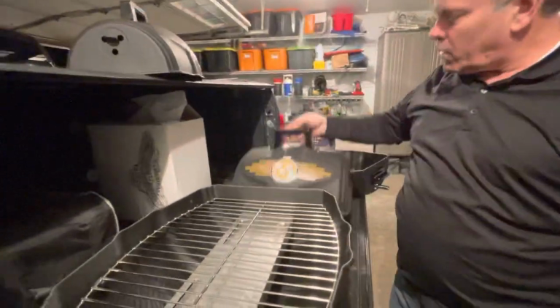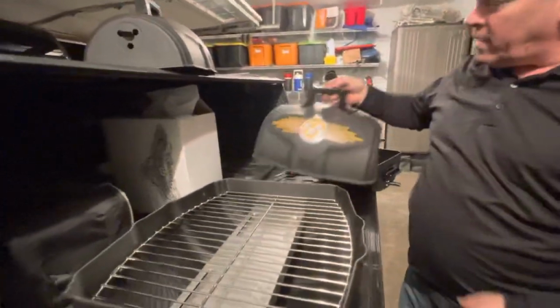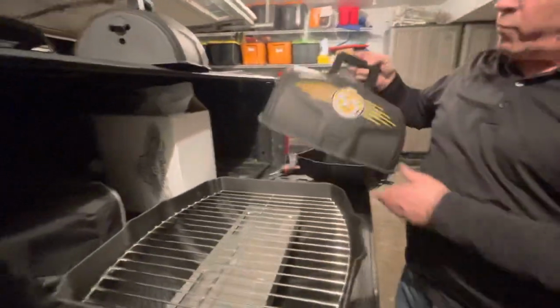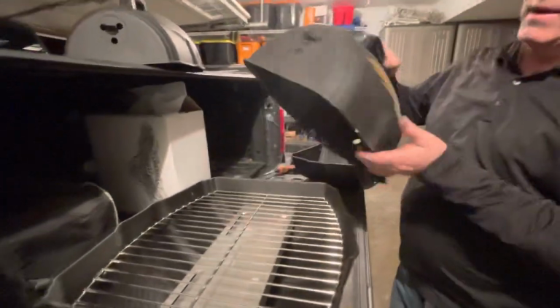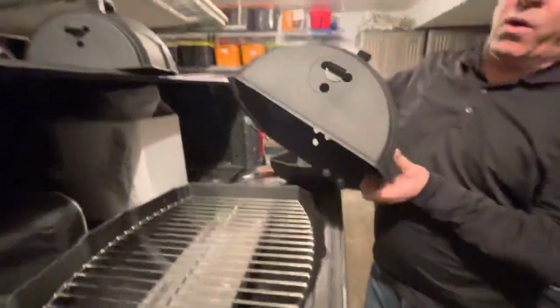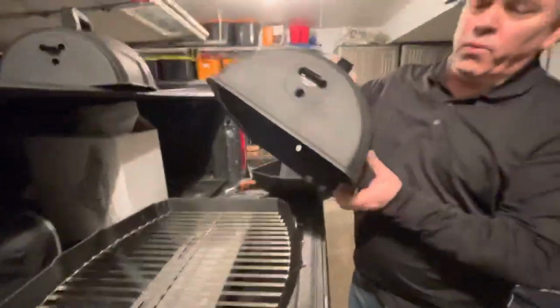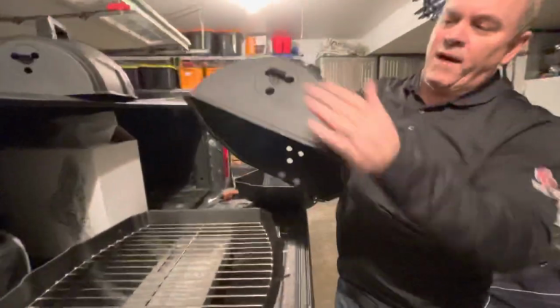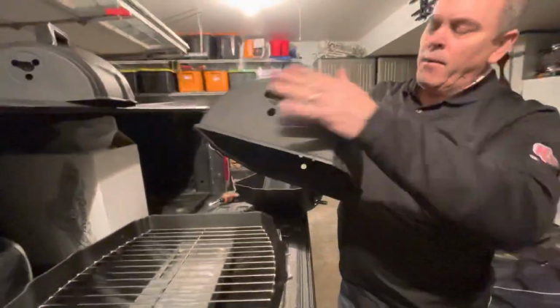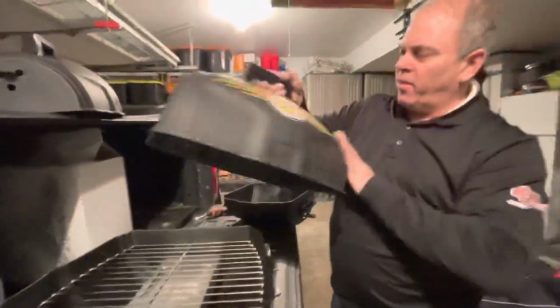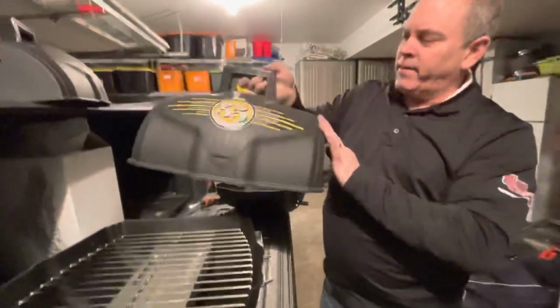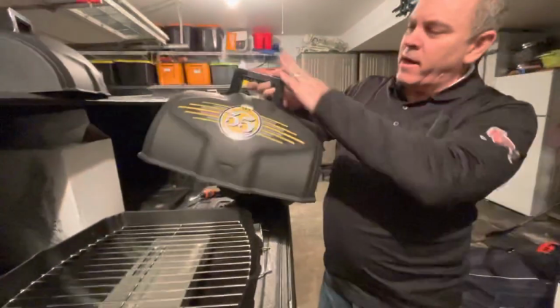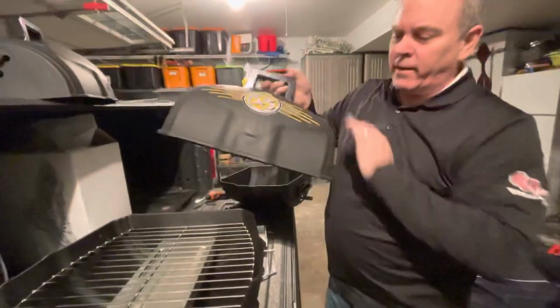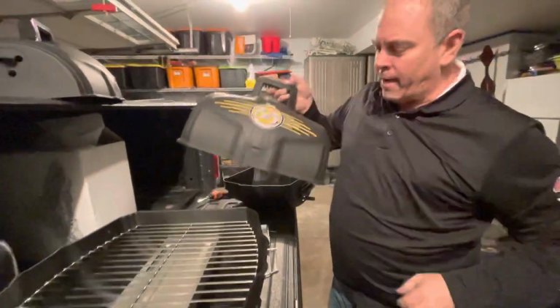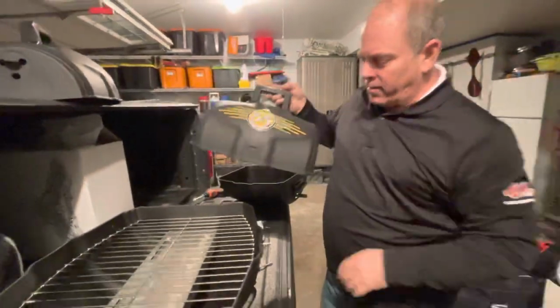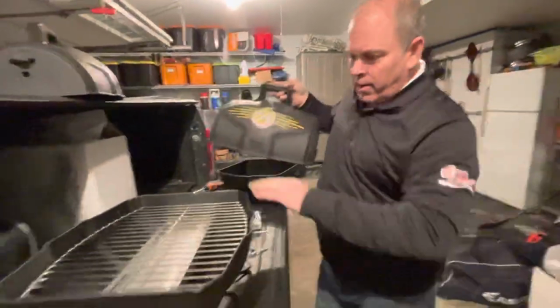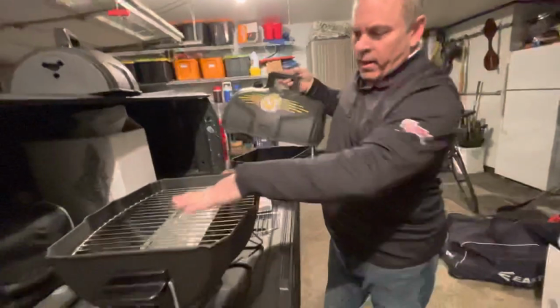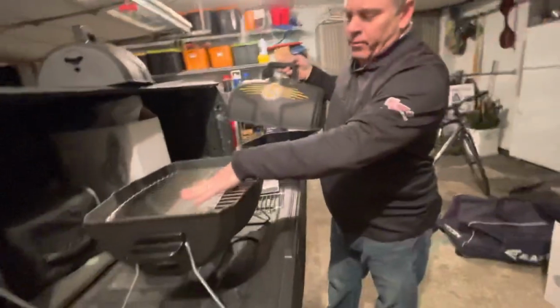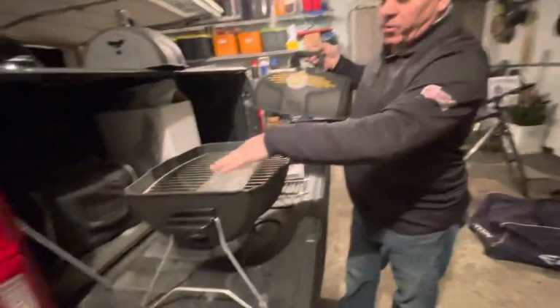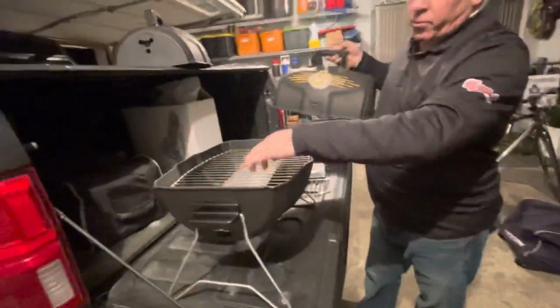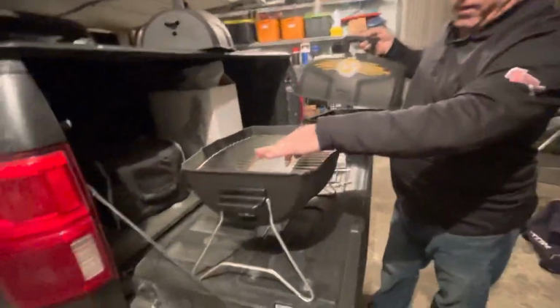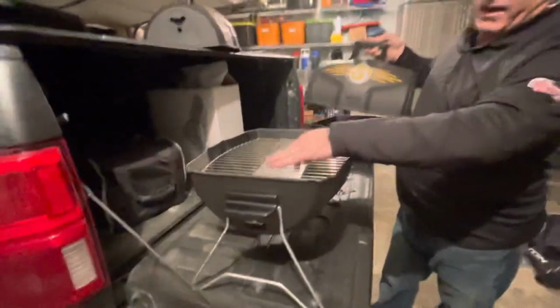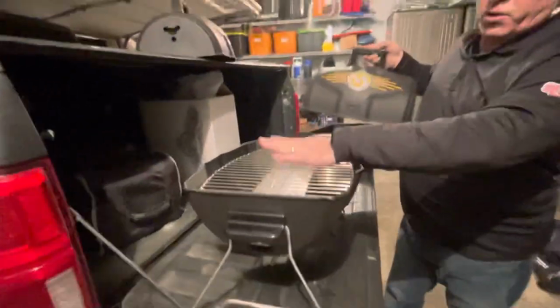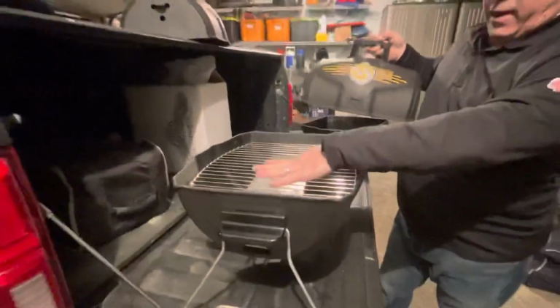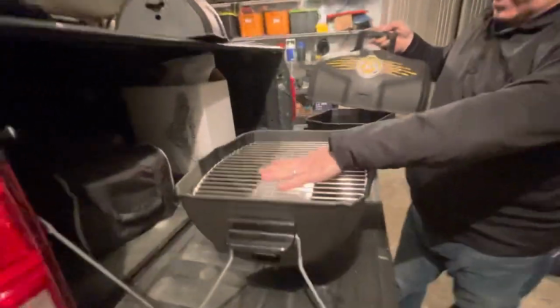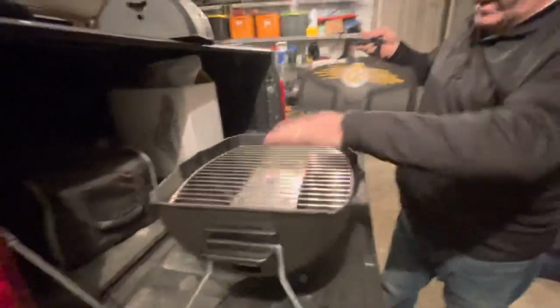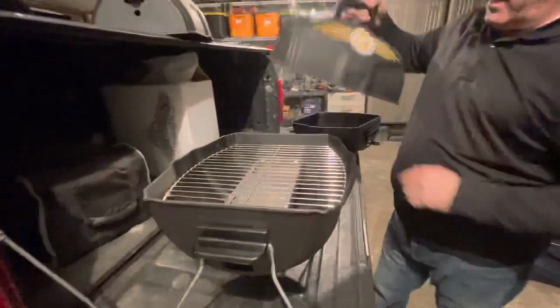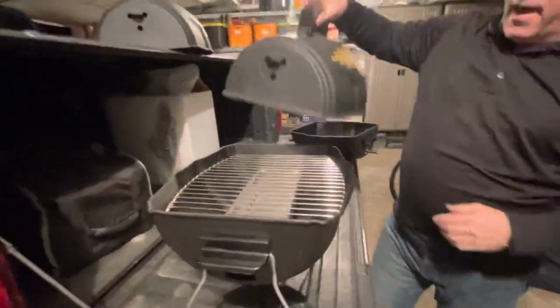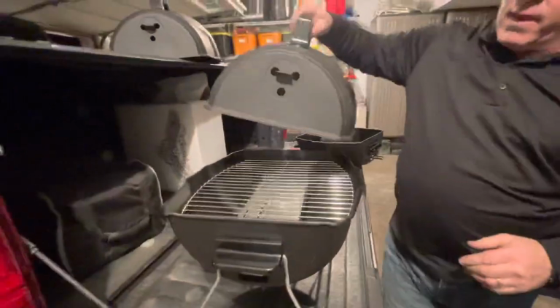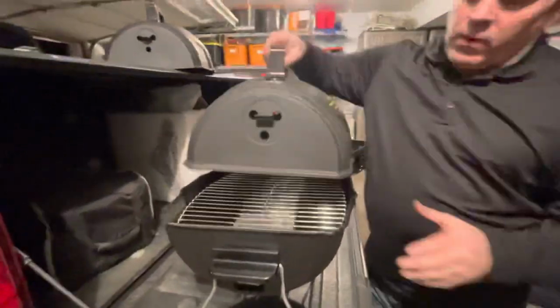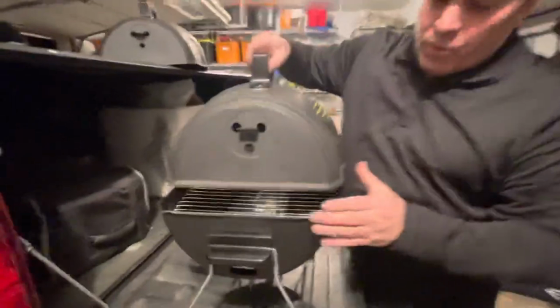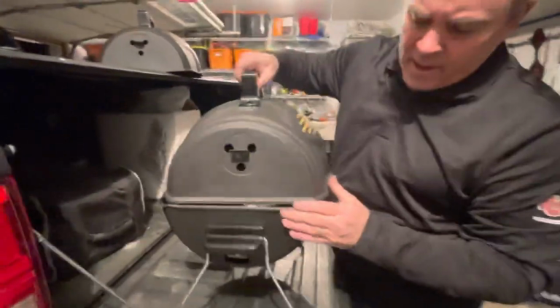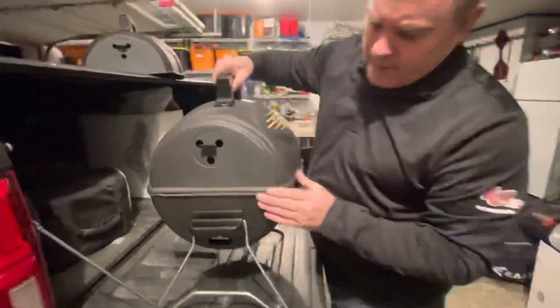Now we're ready to go. We have both leg clips on, our top handle, our burner tube, heat shield, and grate. Then we will put on our top.